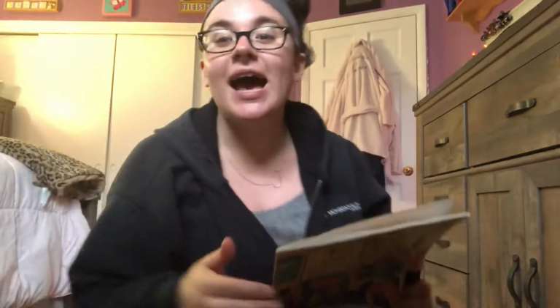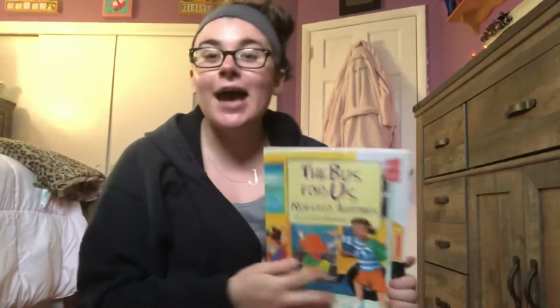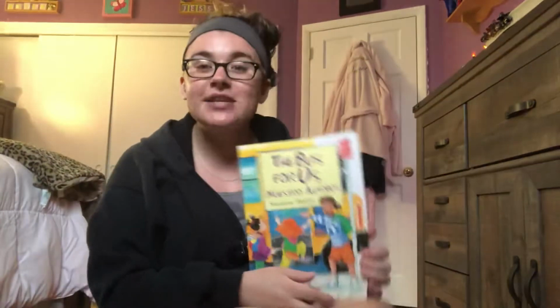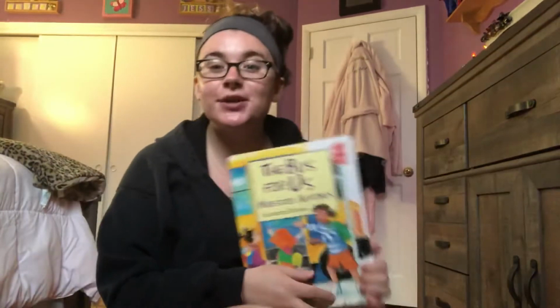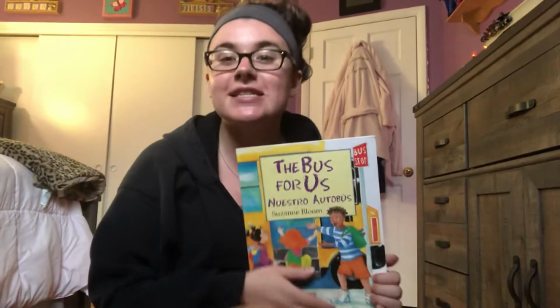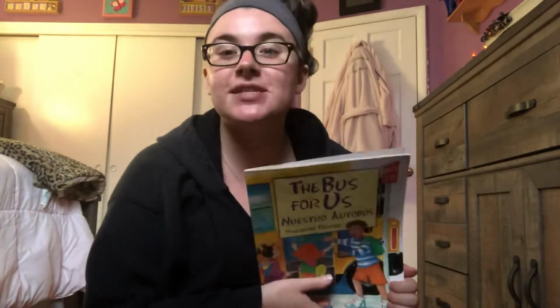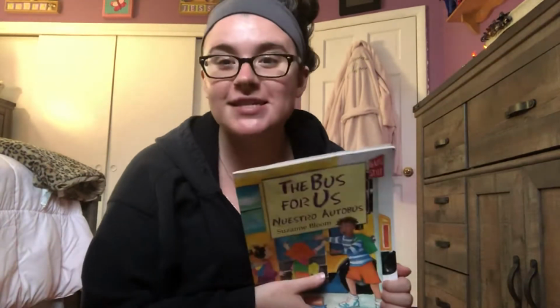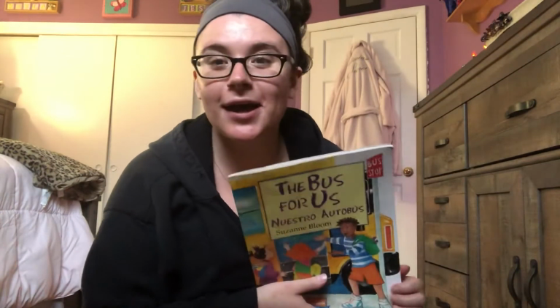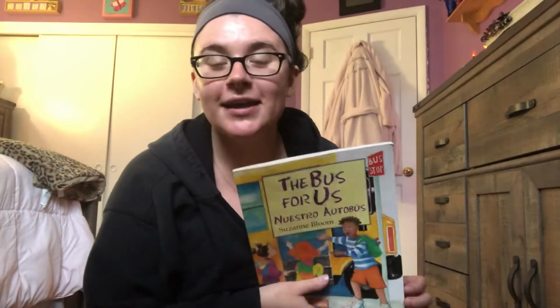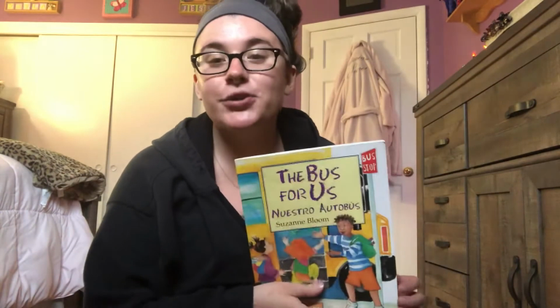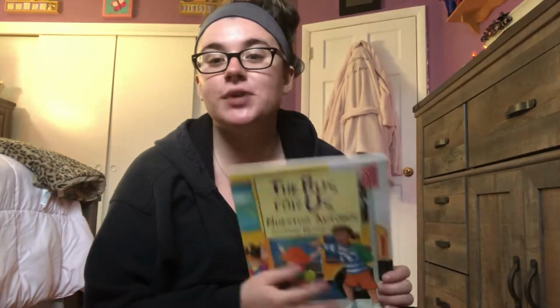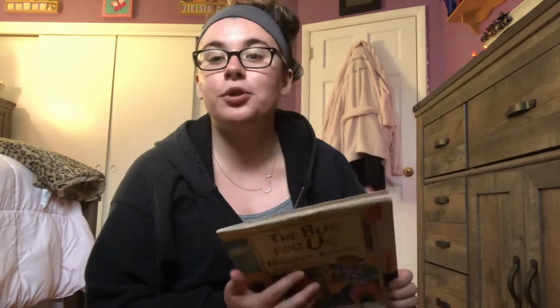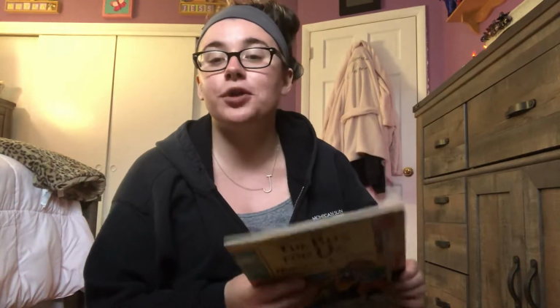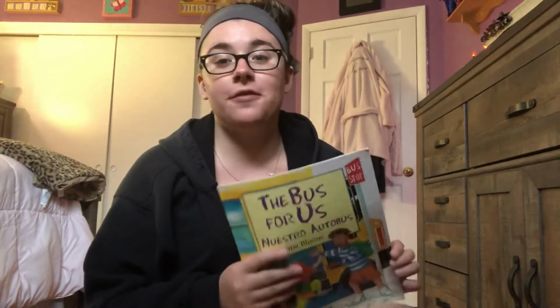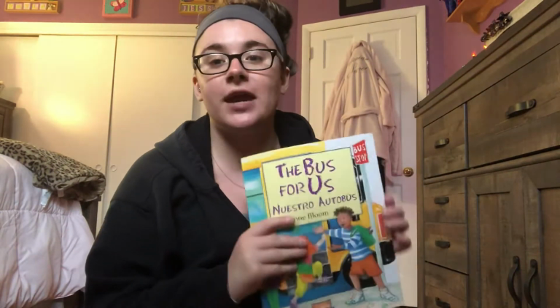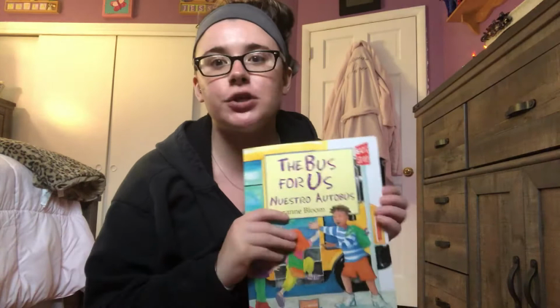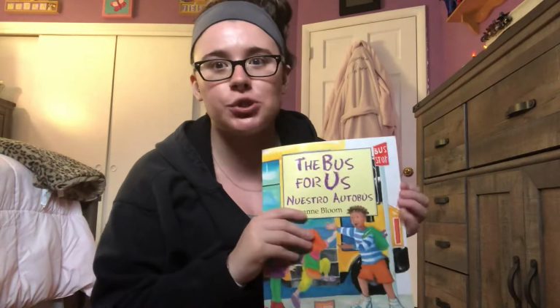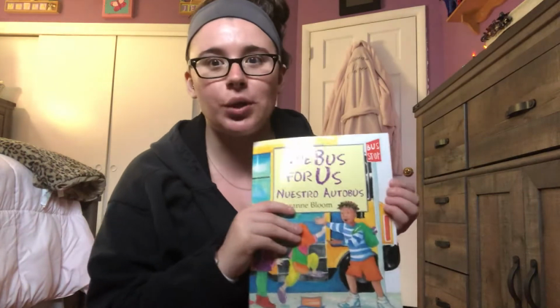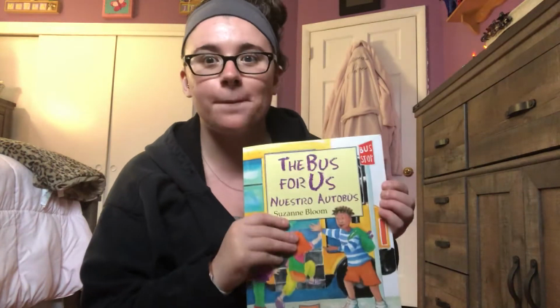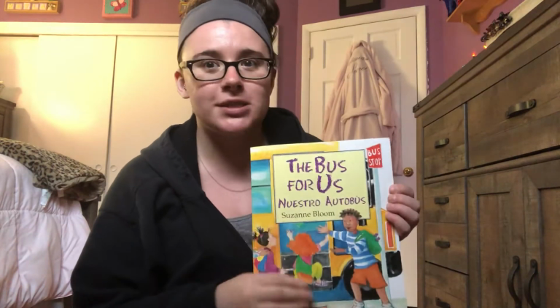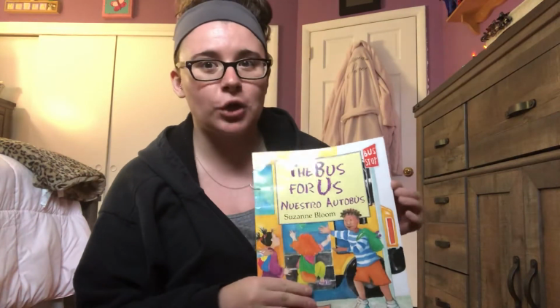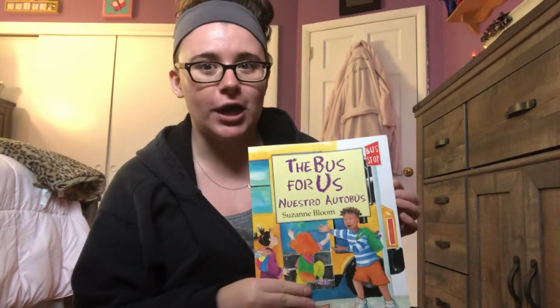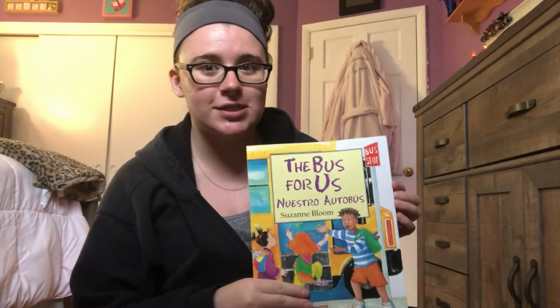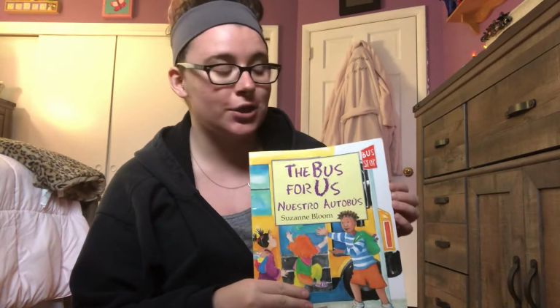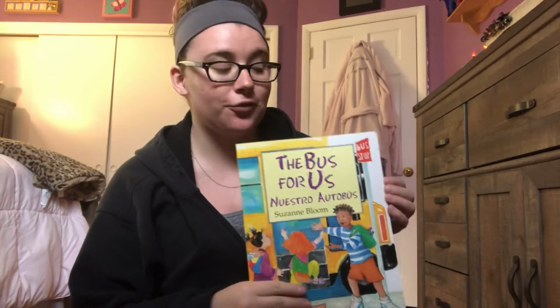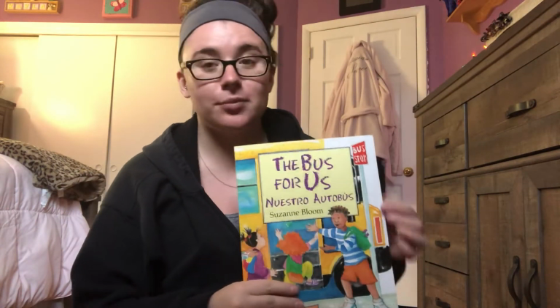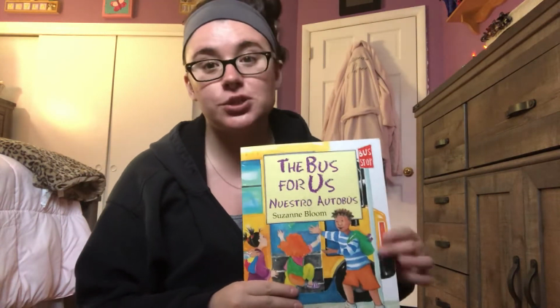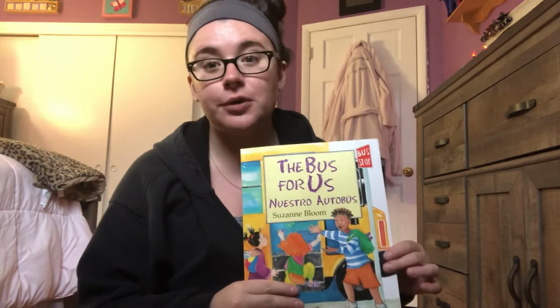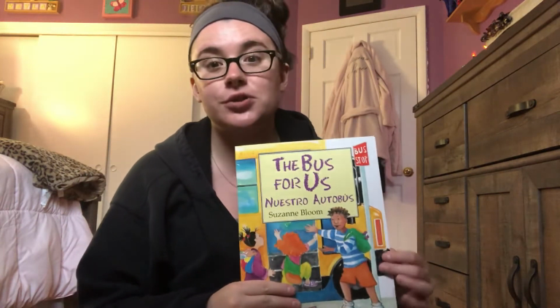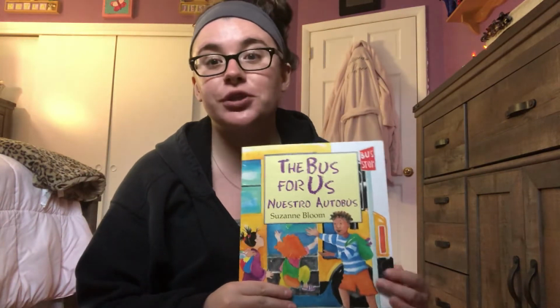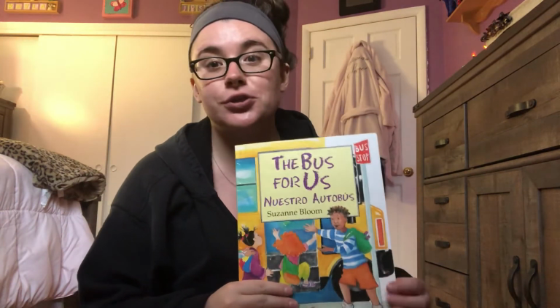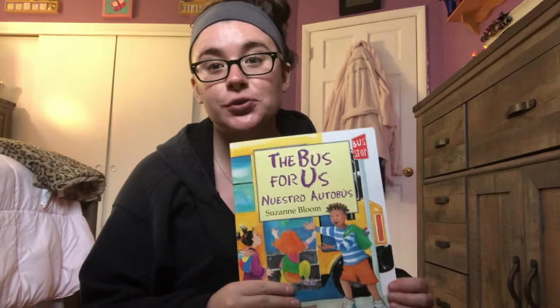Hi boys and girls, it's Miss Jessica. Today I'm going to read my favorite story, The Bus for Us. Remember this story we used to read in school?